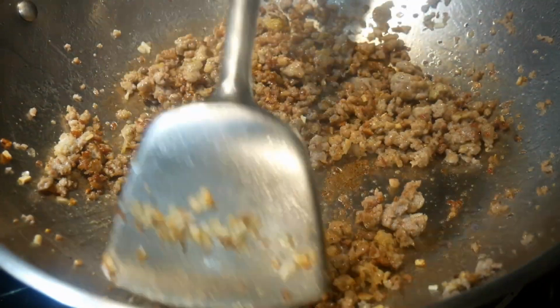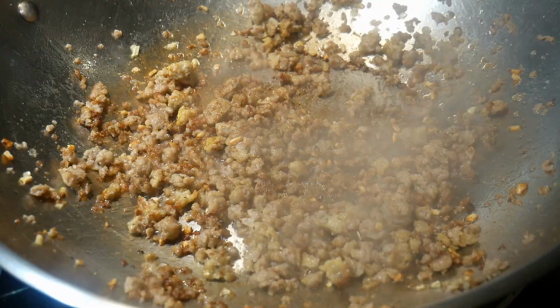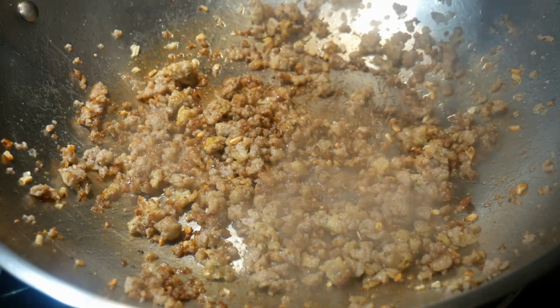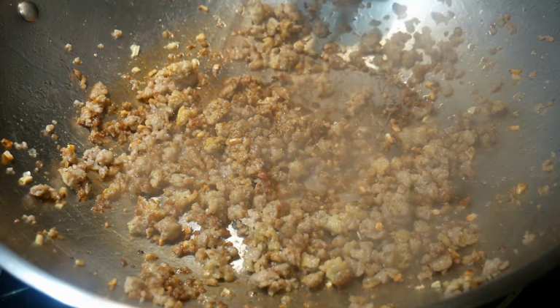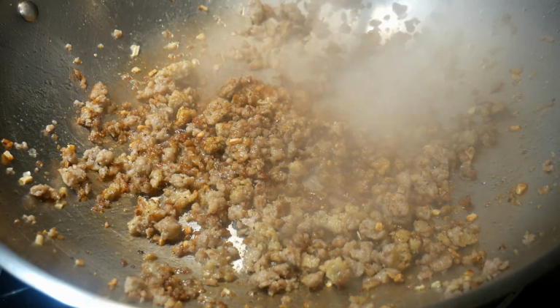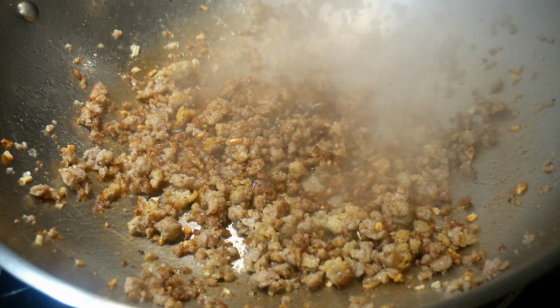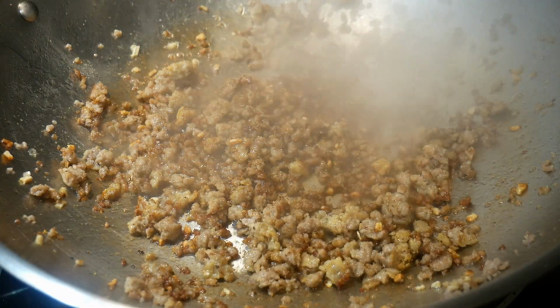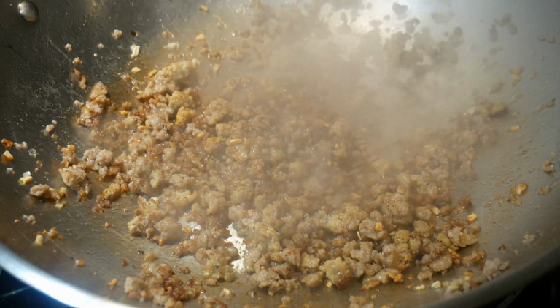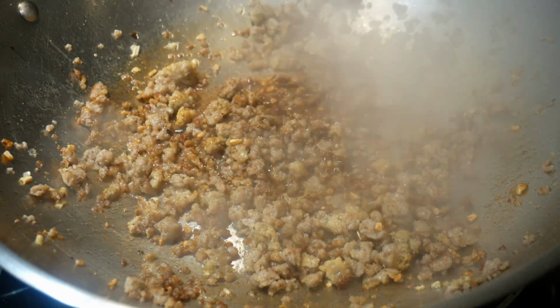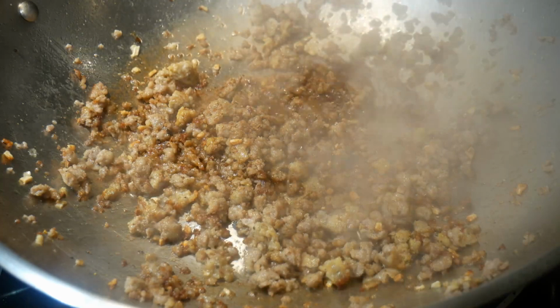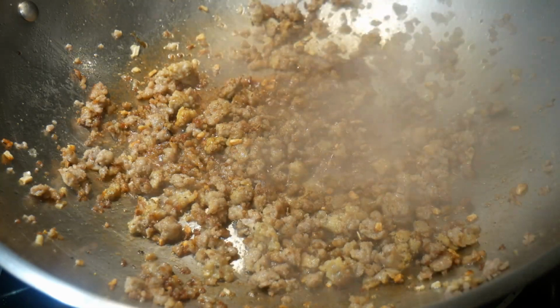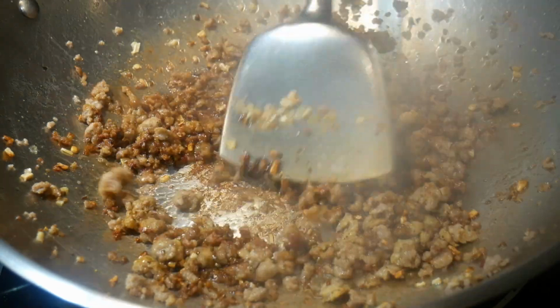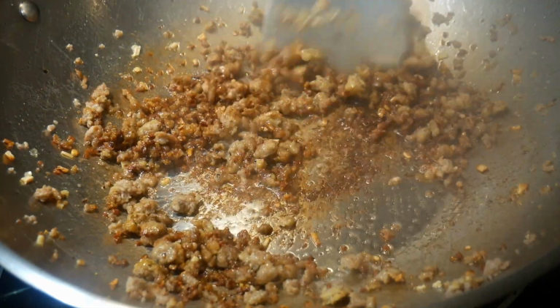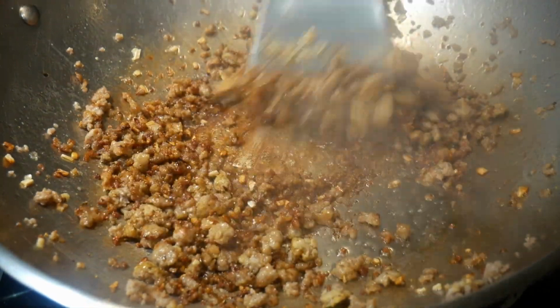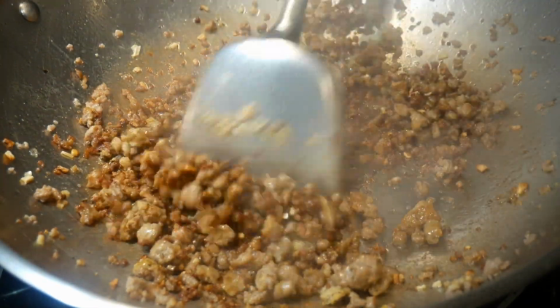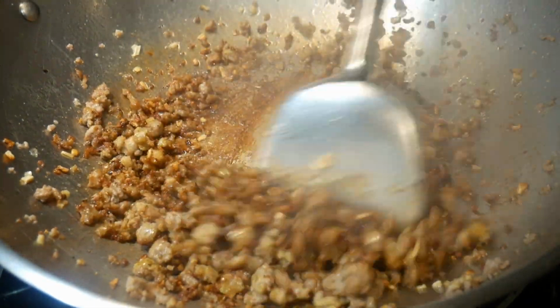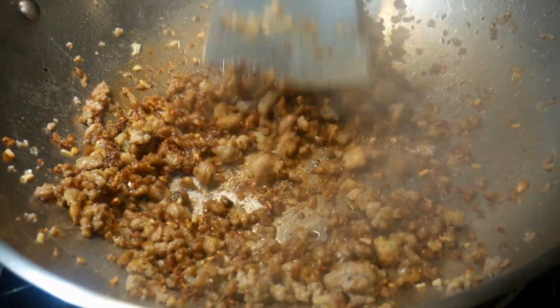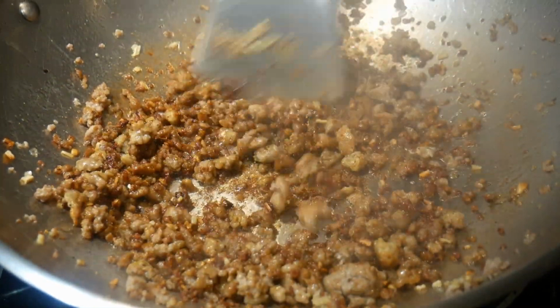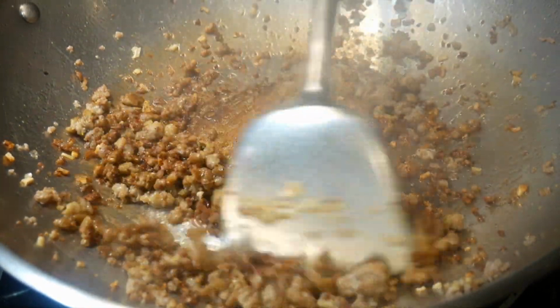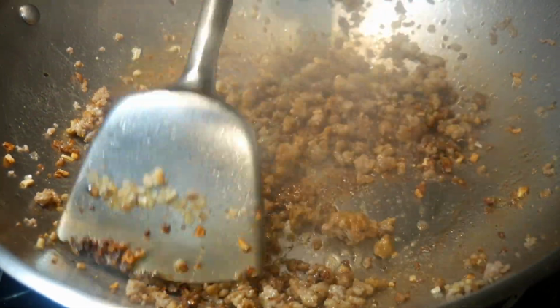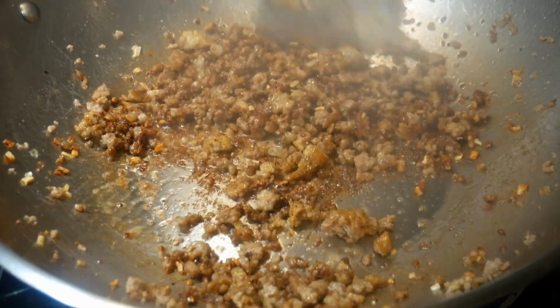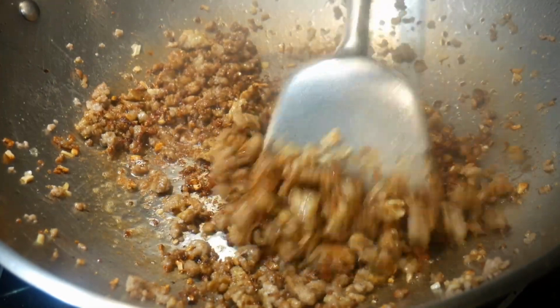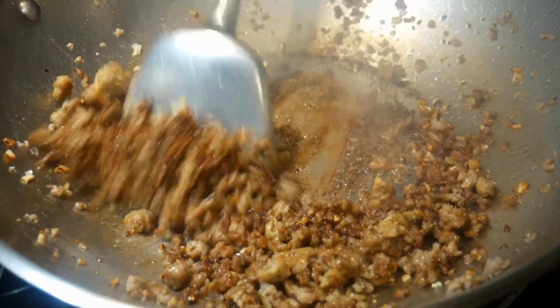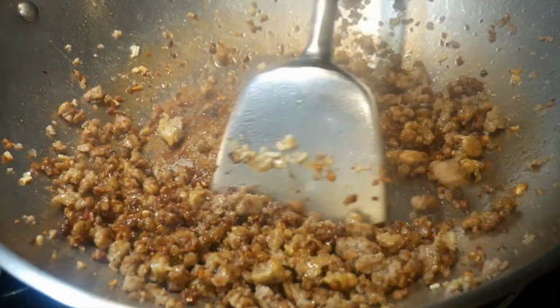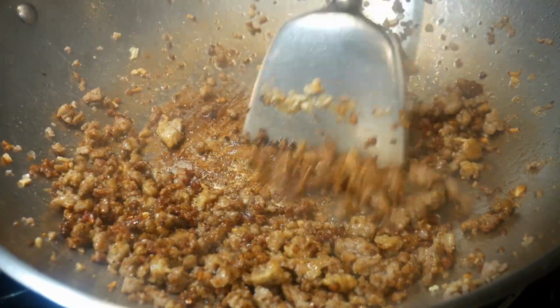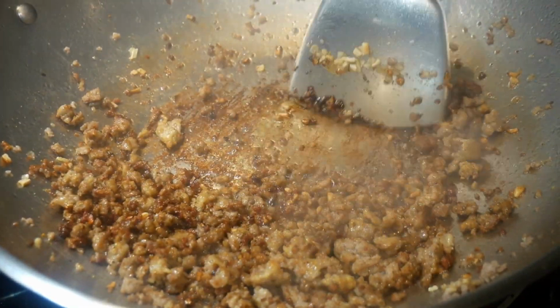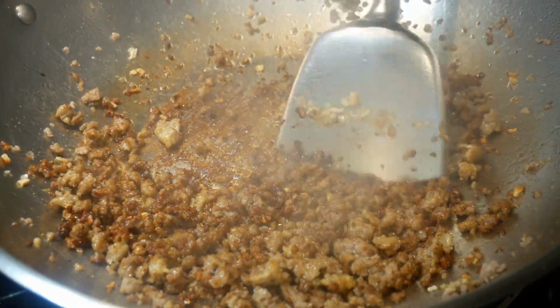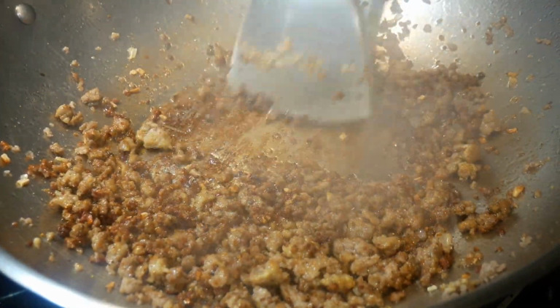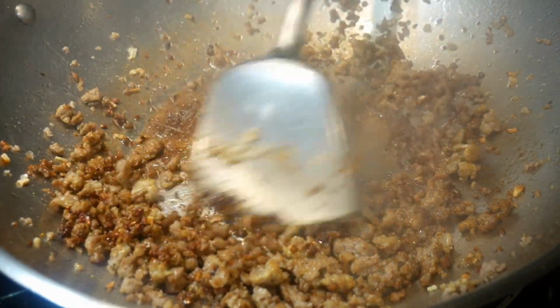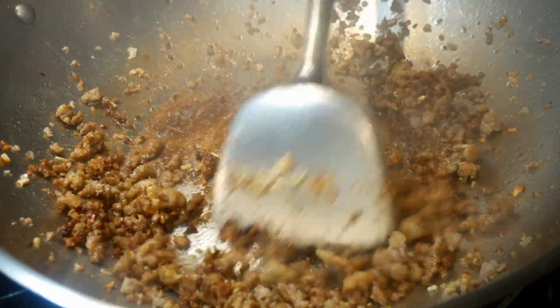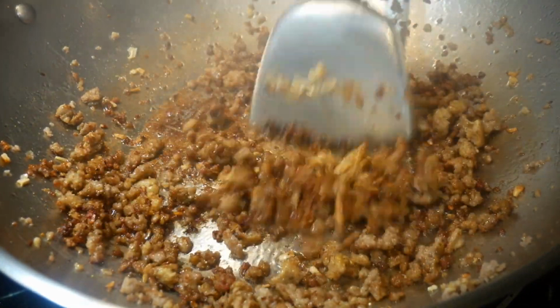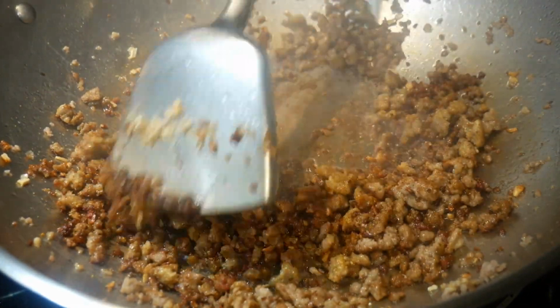Next I'm going to add some soy sauce, because I want the ground pork to take on a strong flavor for them to stand out in the dish. I use this technique to cook ground pork most of the time, and I know what I'm doing at least up to this point.